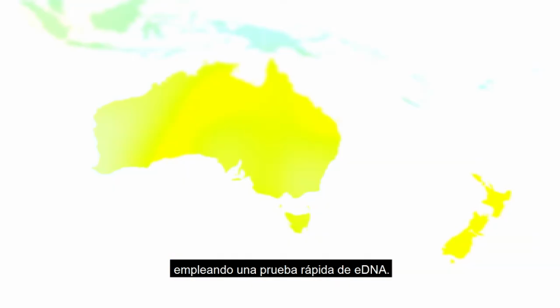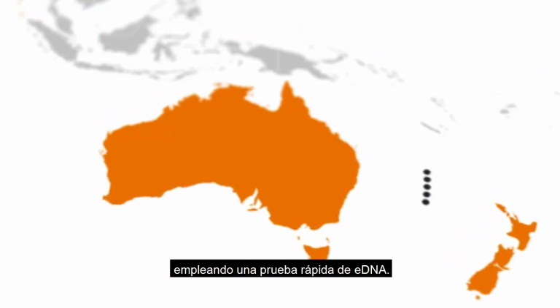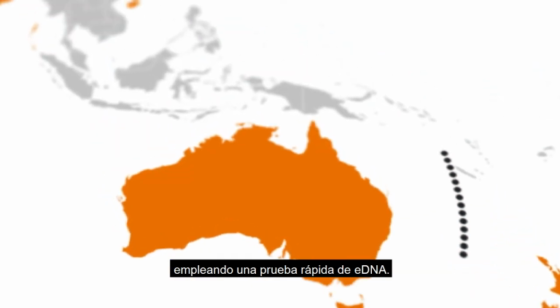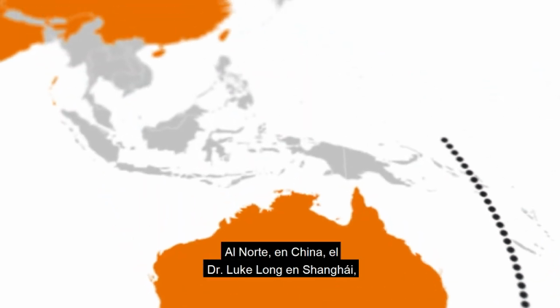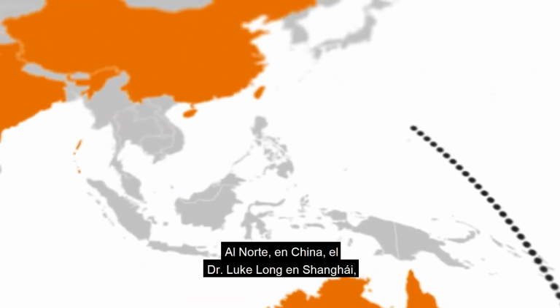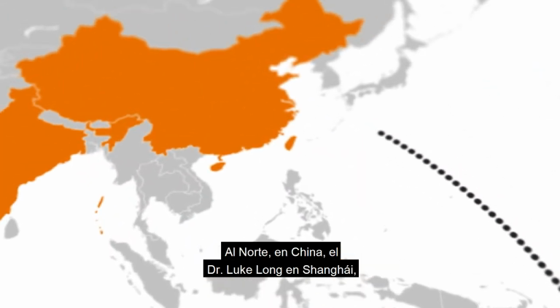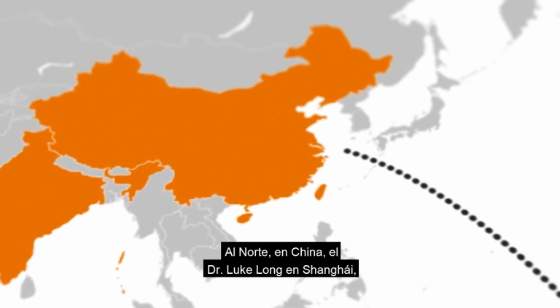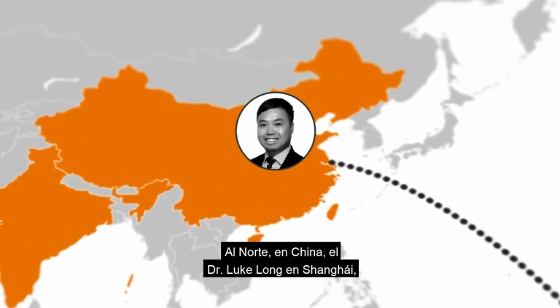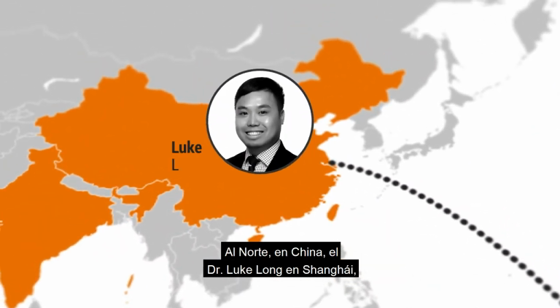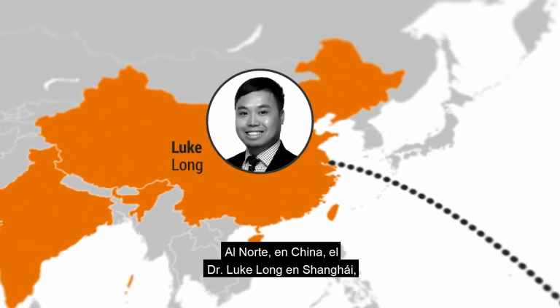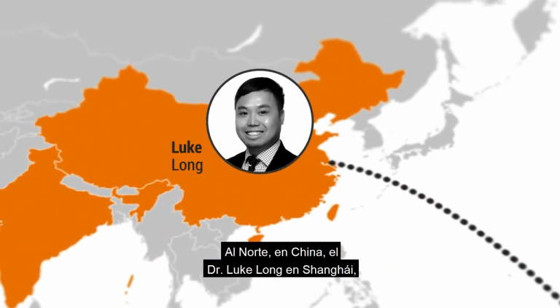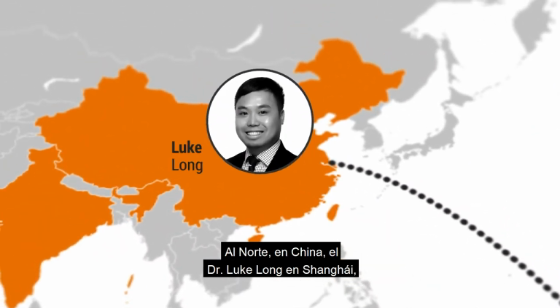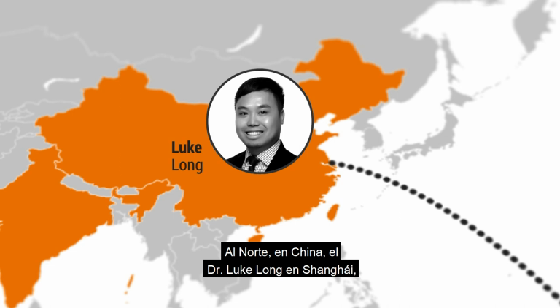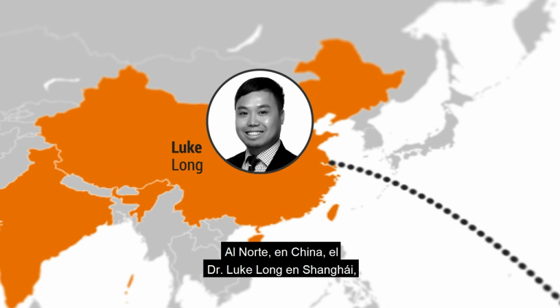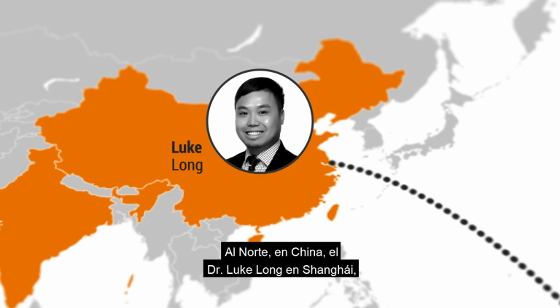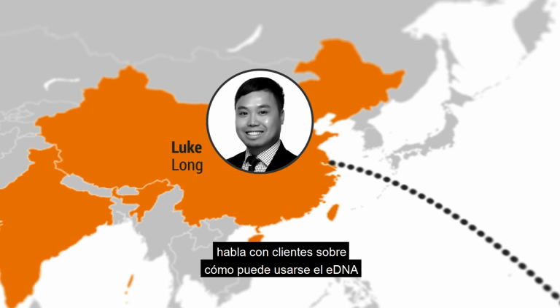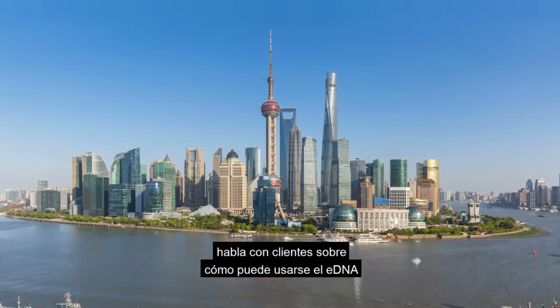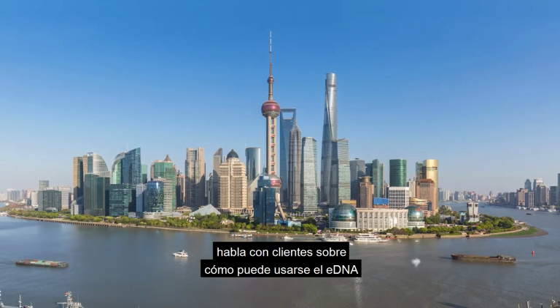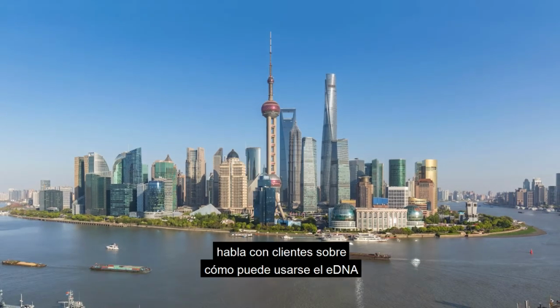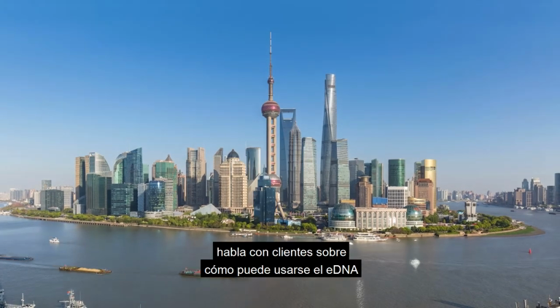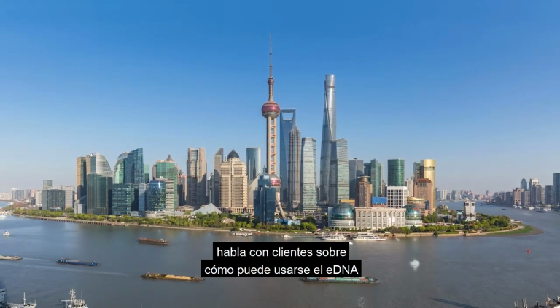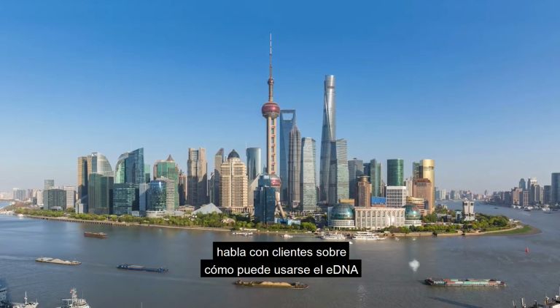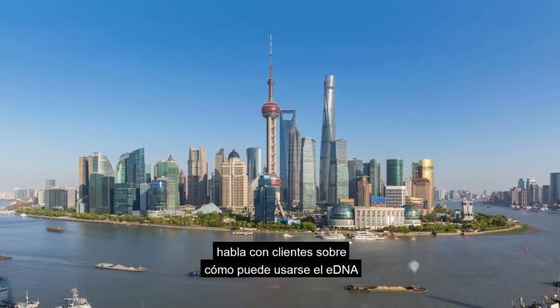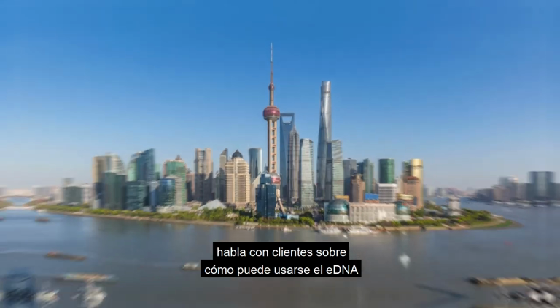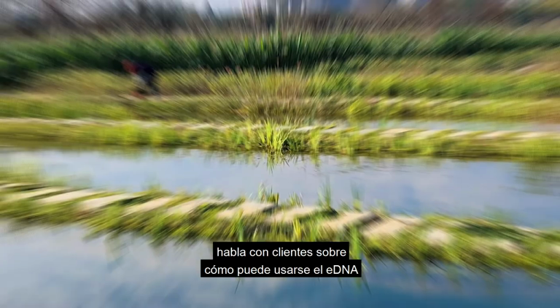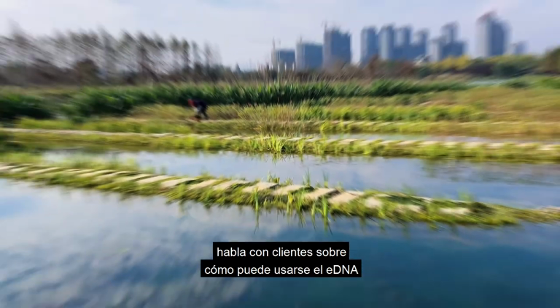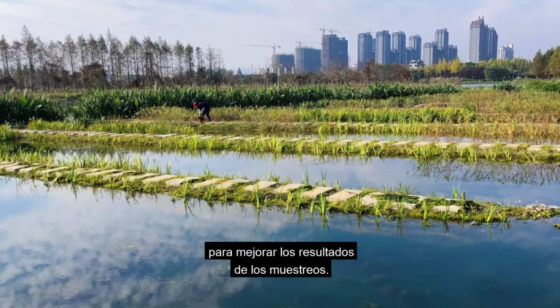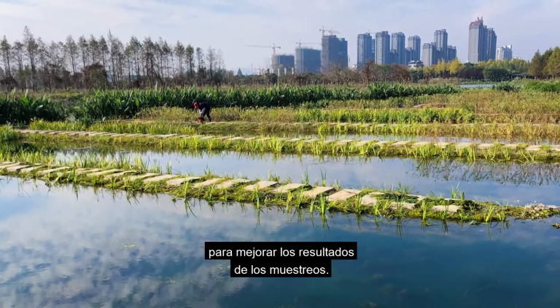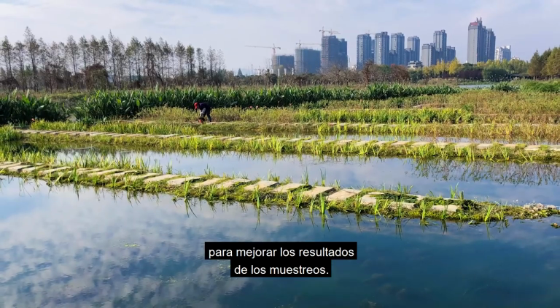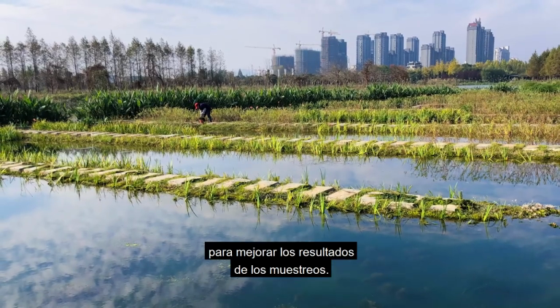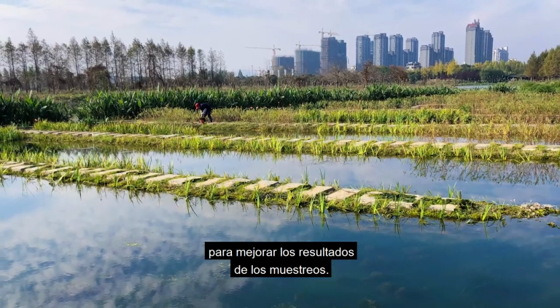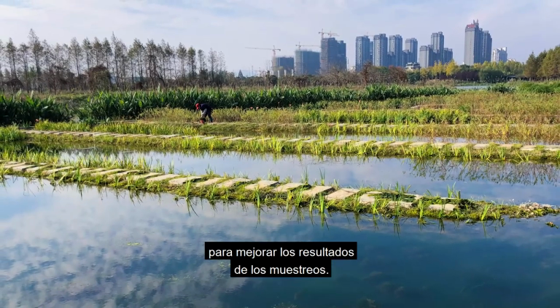Going up to China, Dr. Luke Long in Shanghai talks with clients about how eDNA can be used to improve survey outcomes.